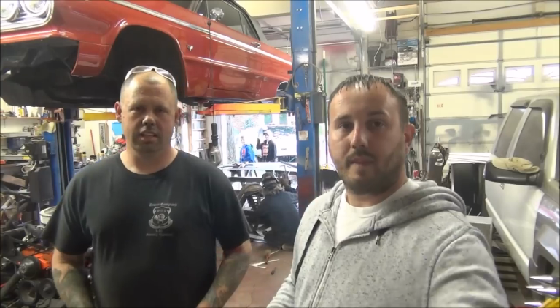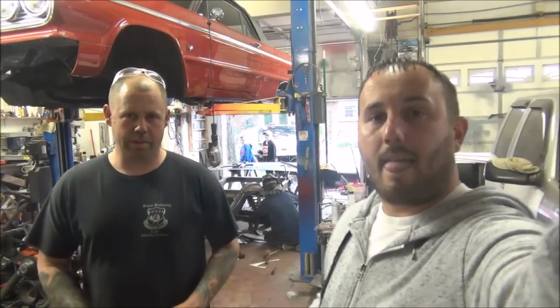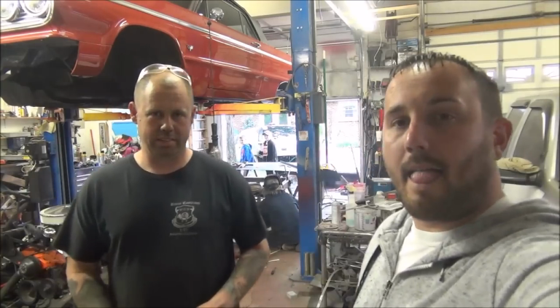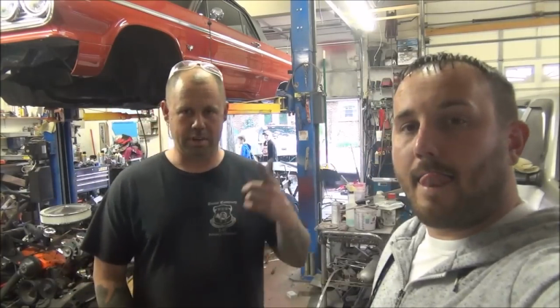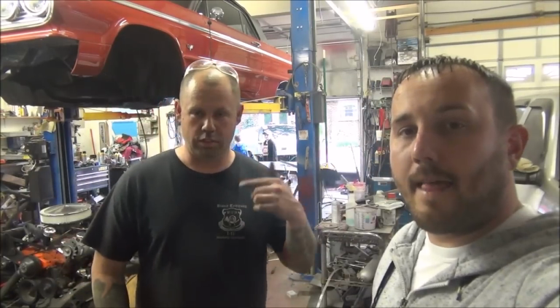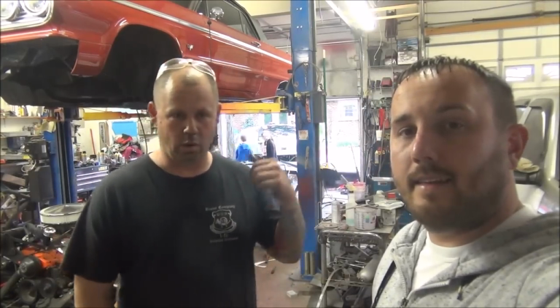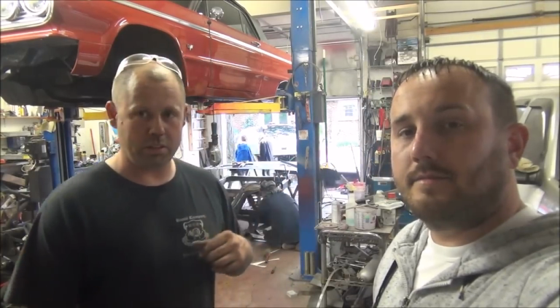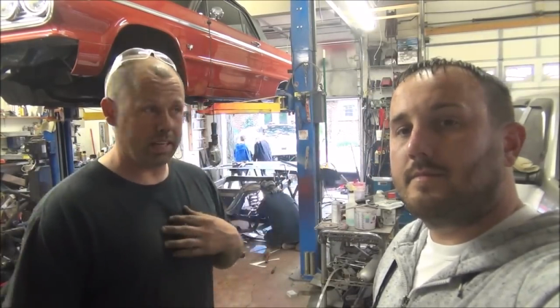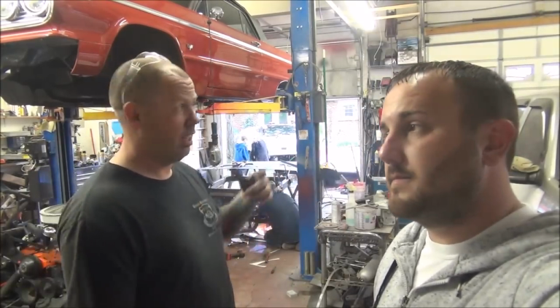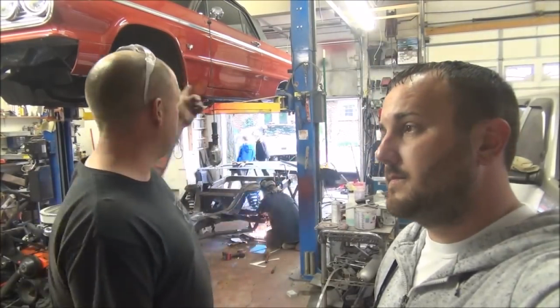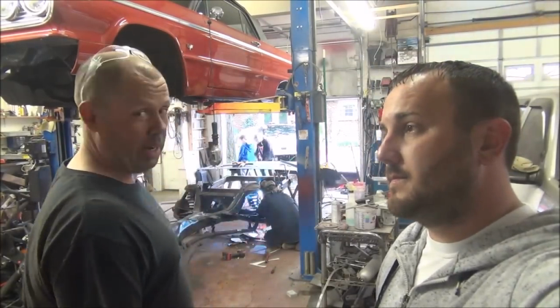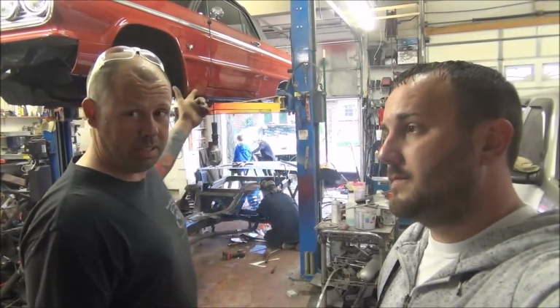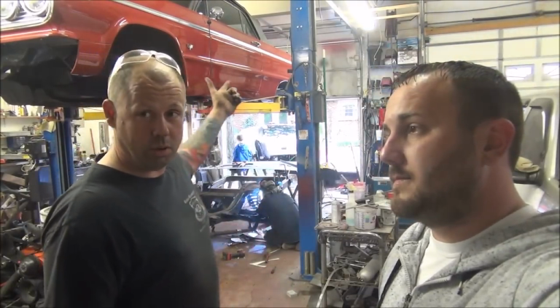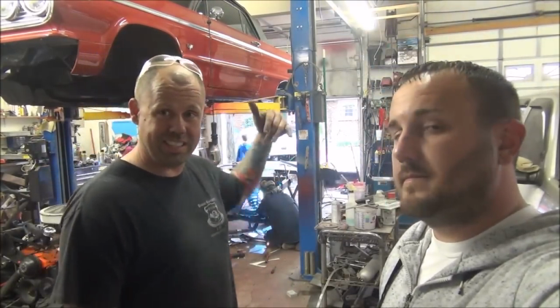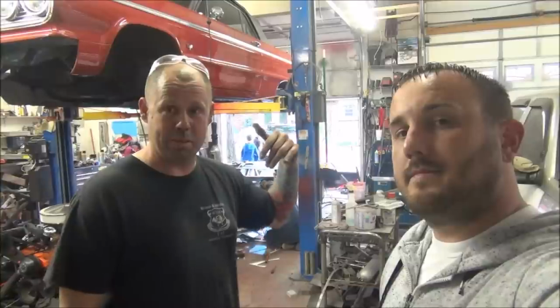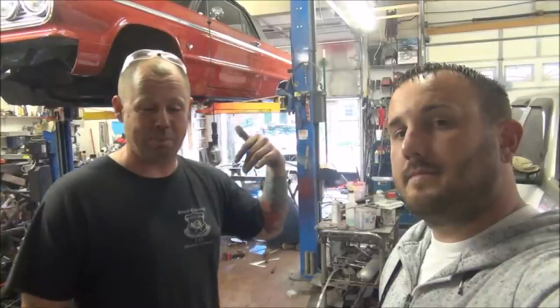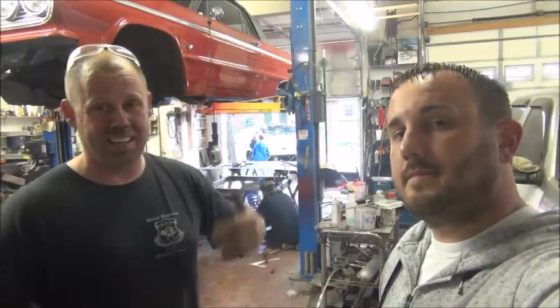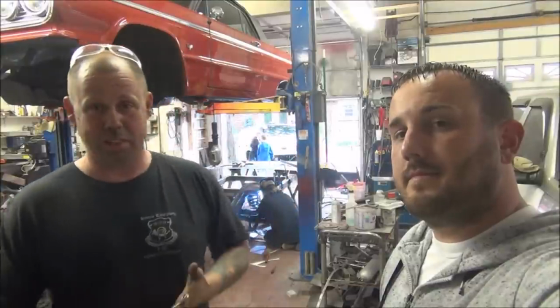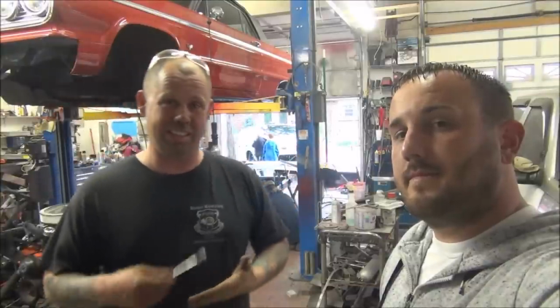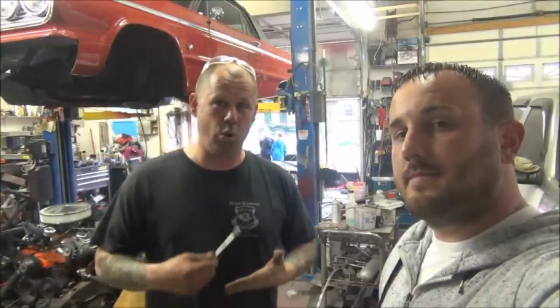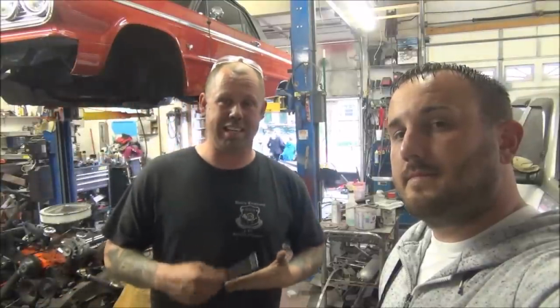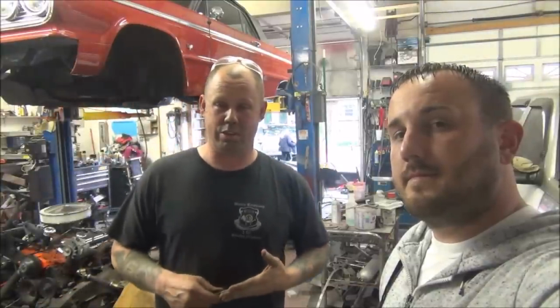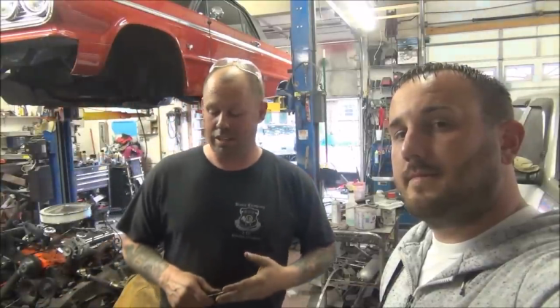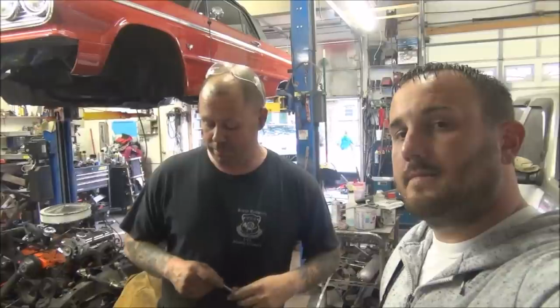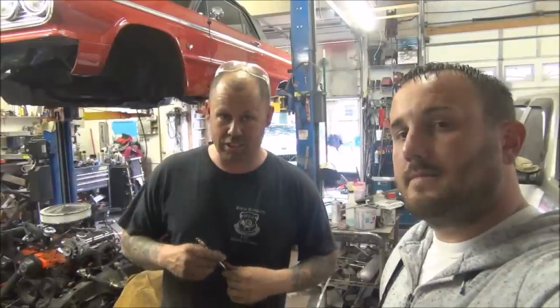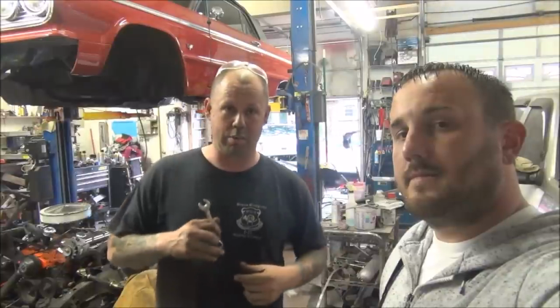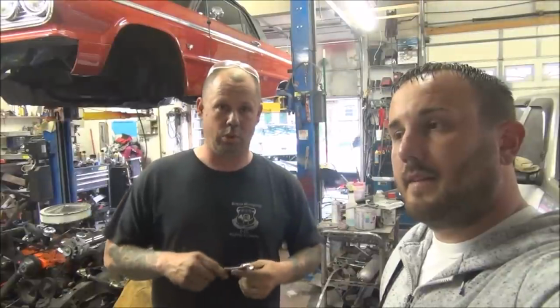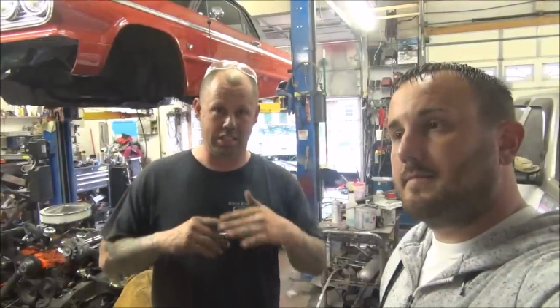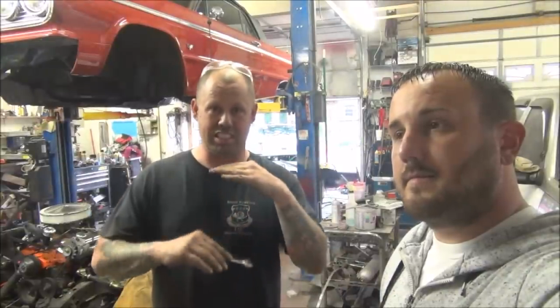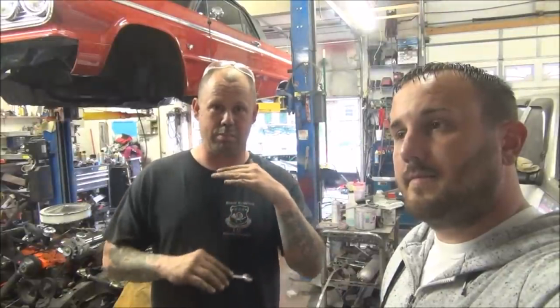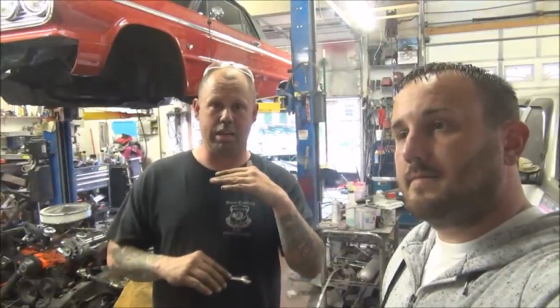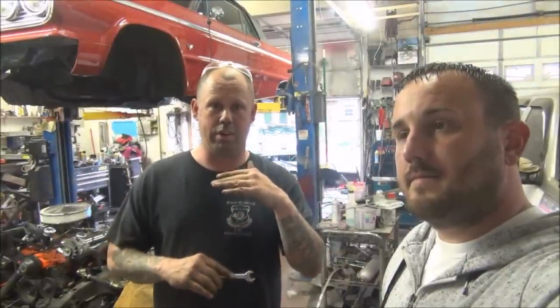Hey everybody, I'm the owner of the '64 Impala you see behind us. You might notice the body is up on the hoist and the frame has been separated. Let me assure you that this is no easy task to do. A lot of things have to be done in order to actually successfully separate the body from the frame.